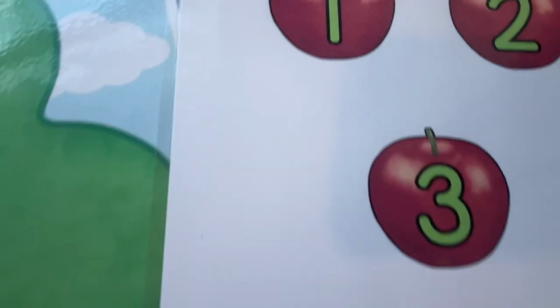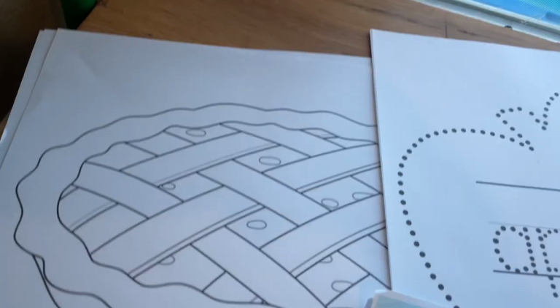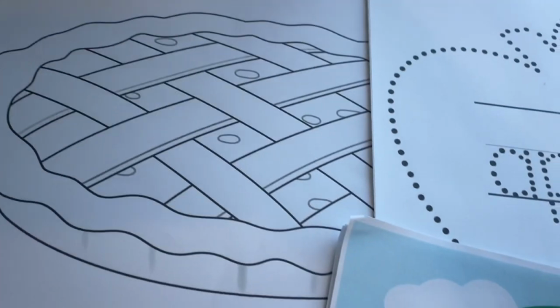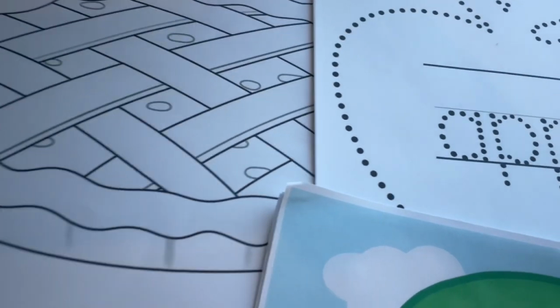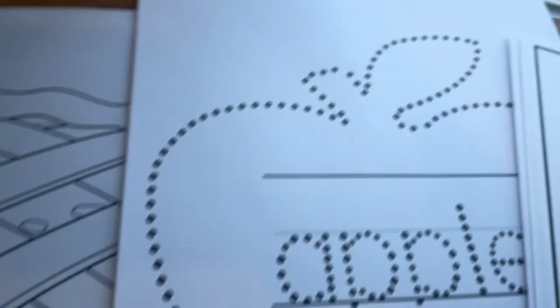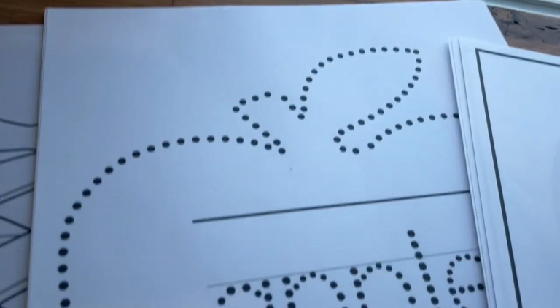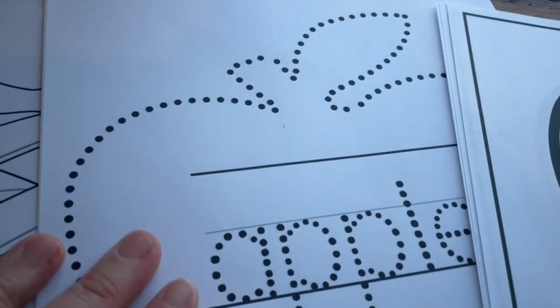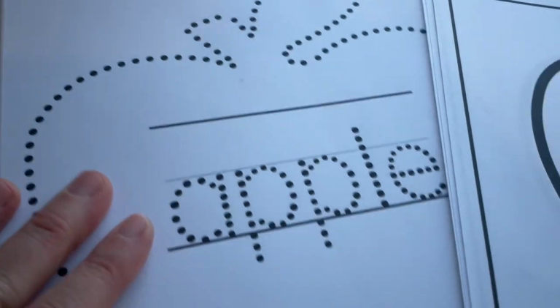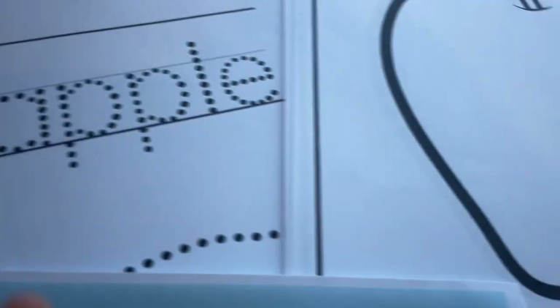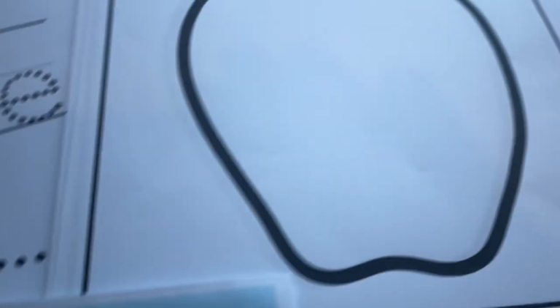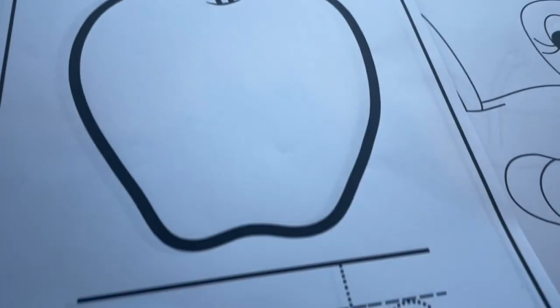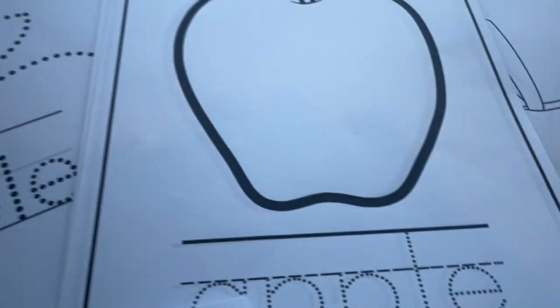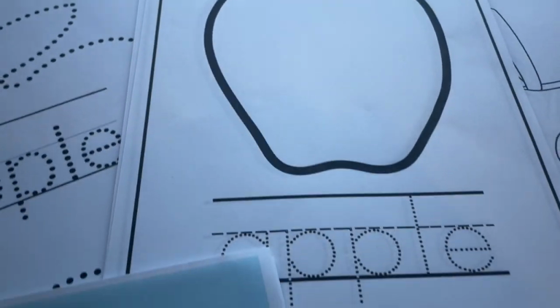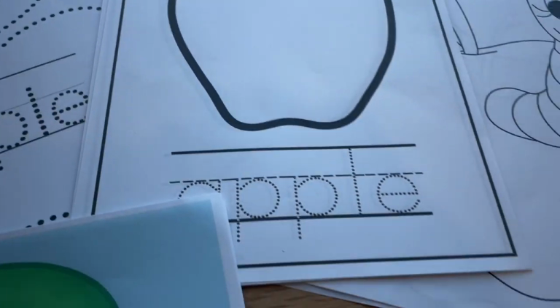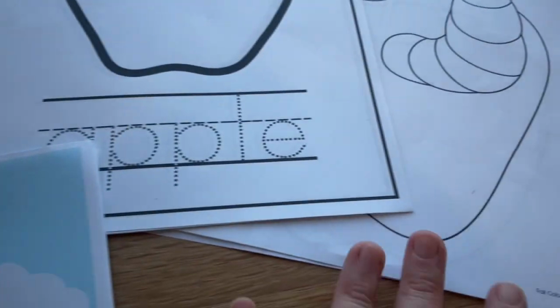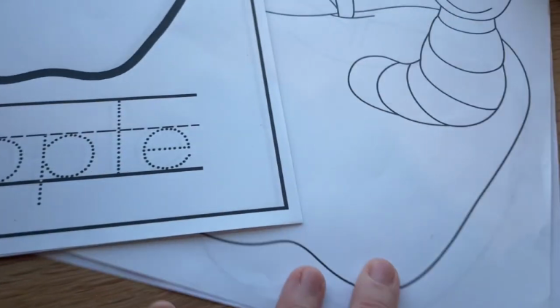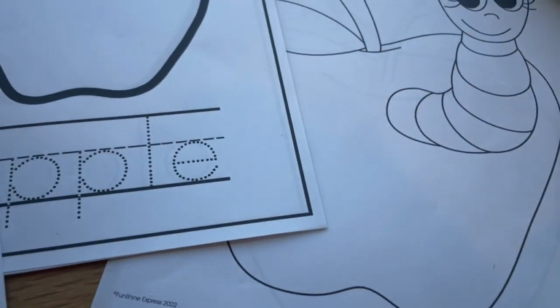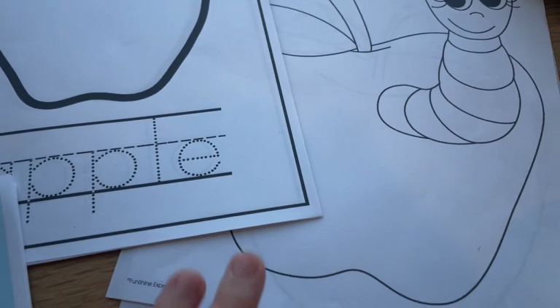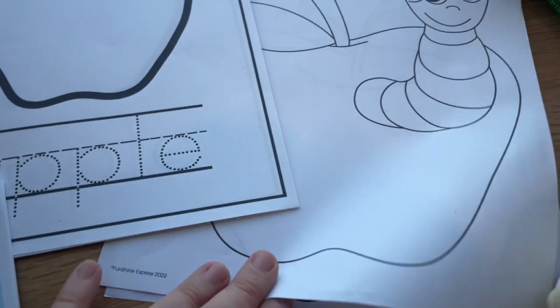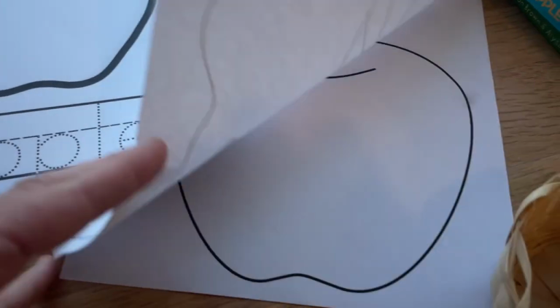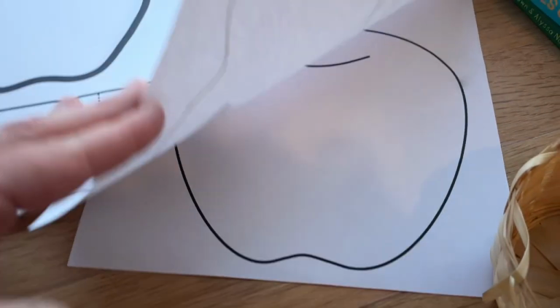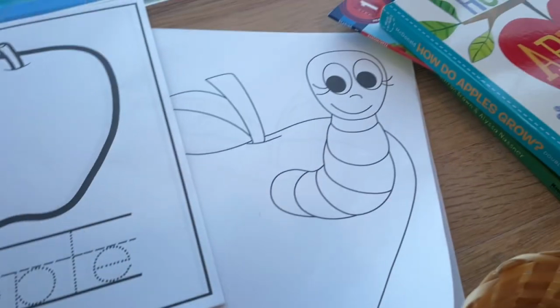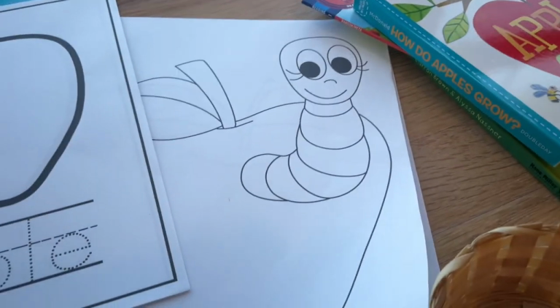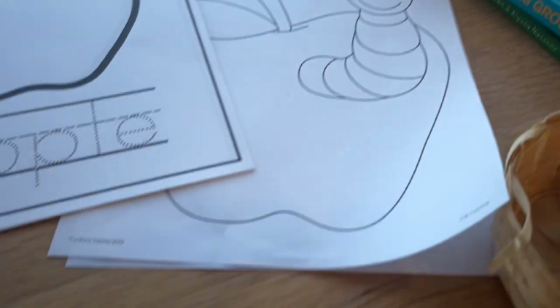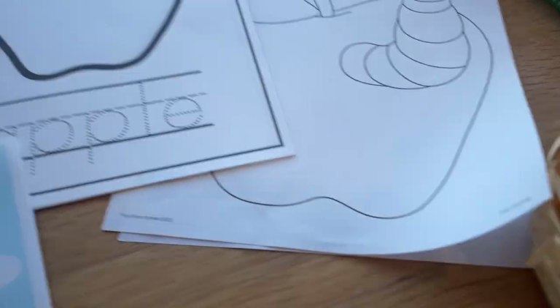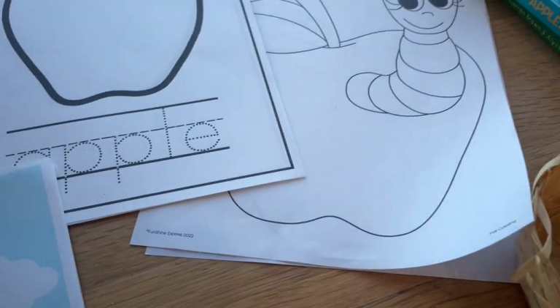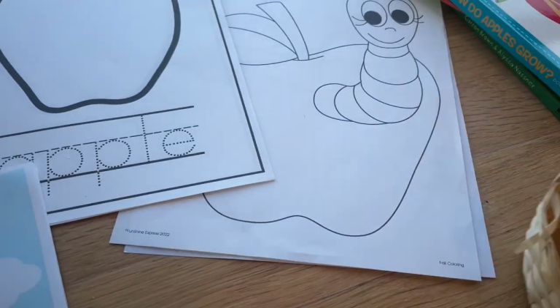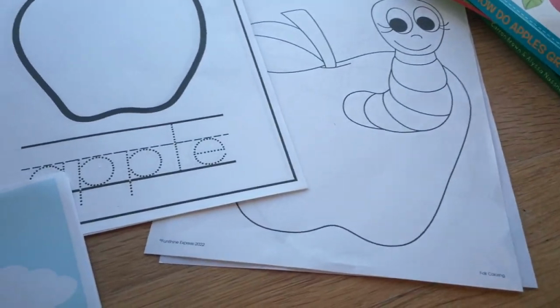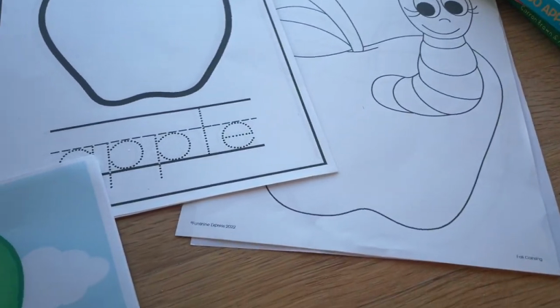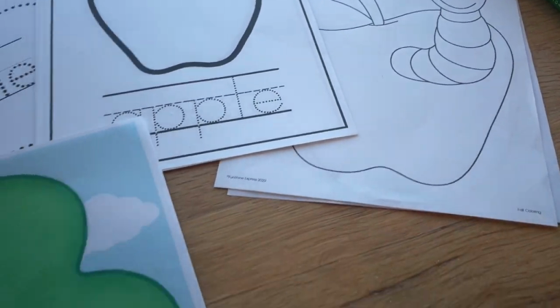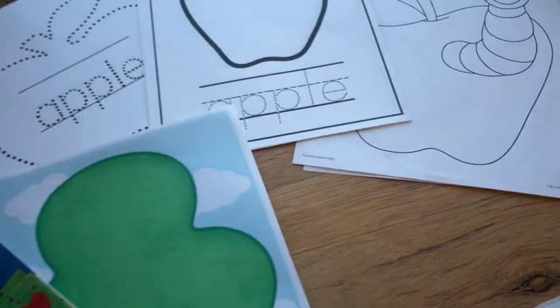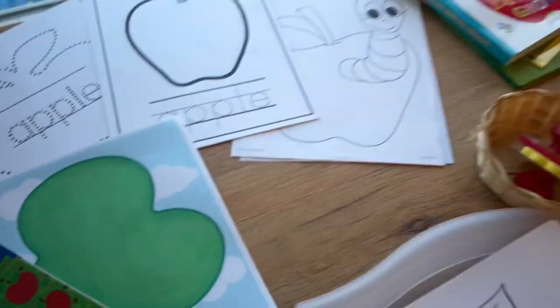I also have some coloring pages, a tracing page, an apple word page, and some simple coloring sheets. I can add these to my writing center.